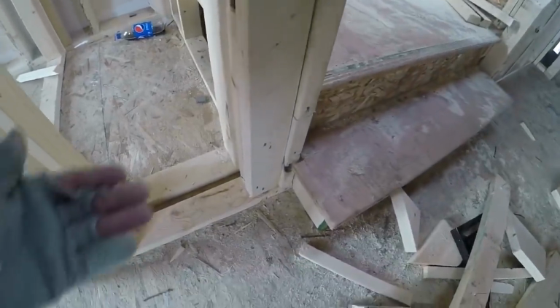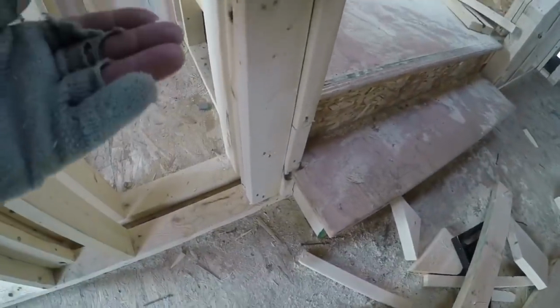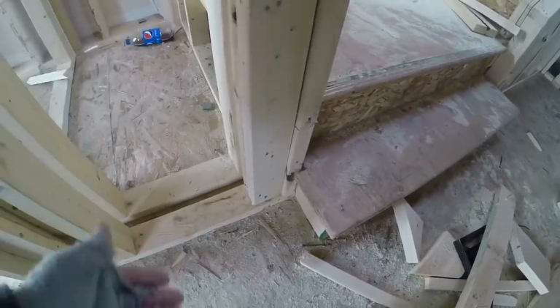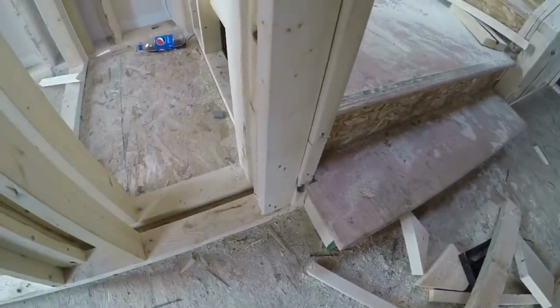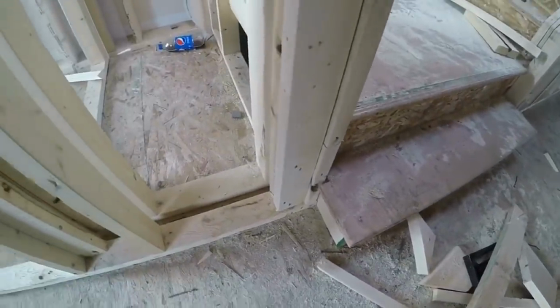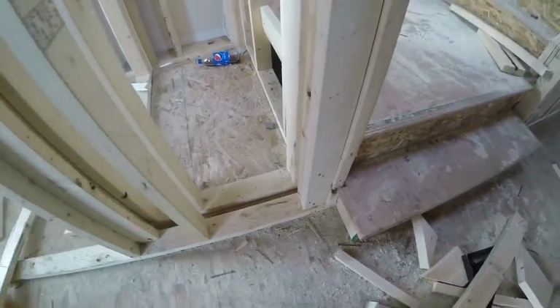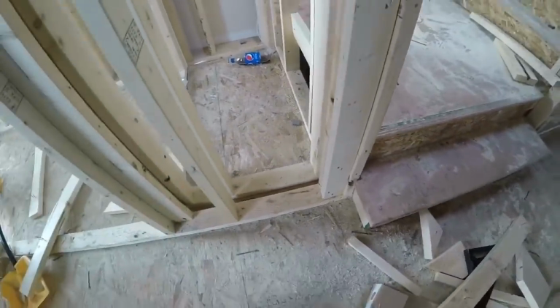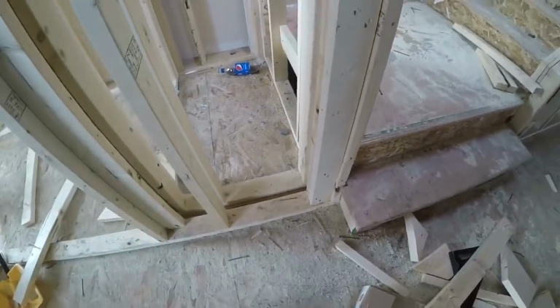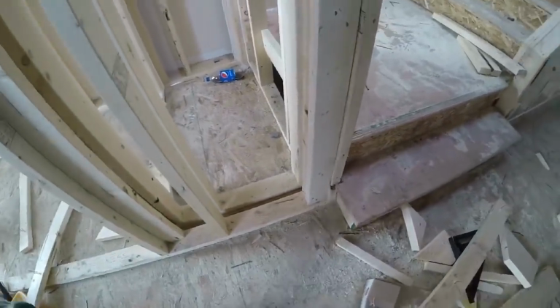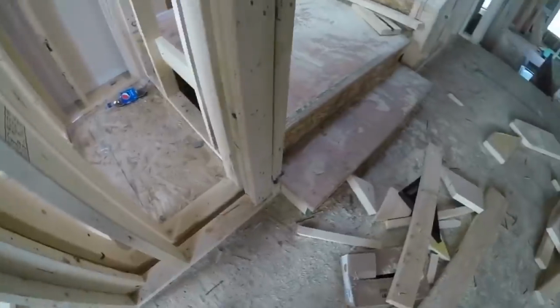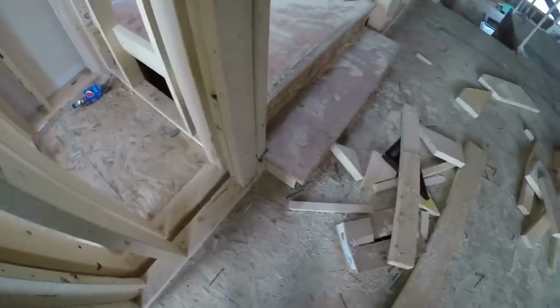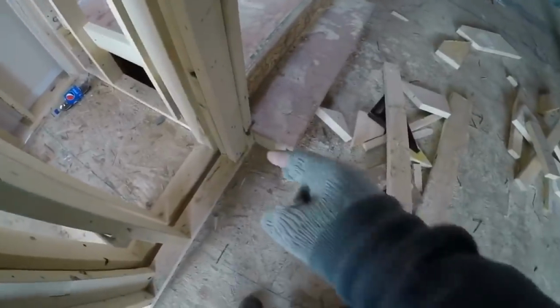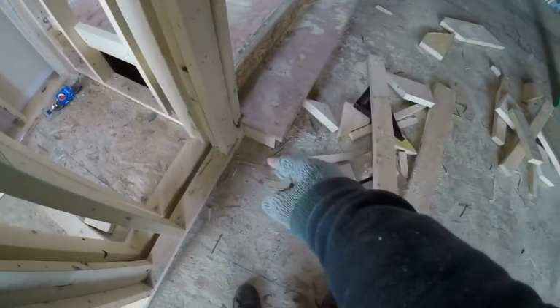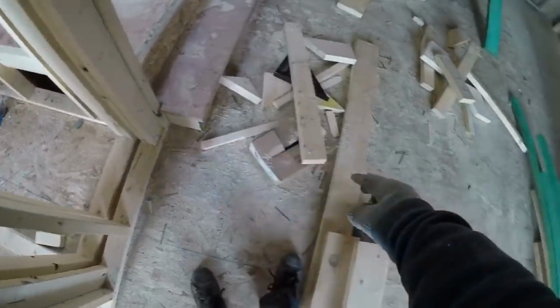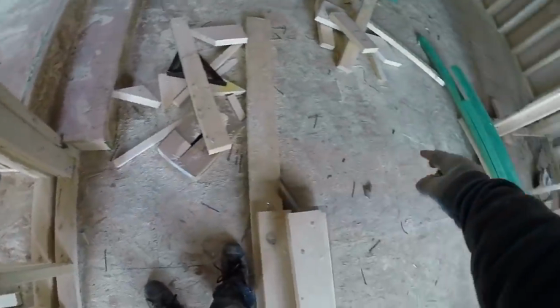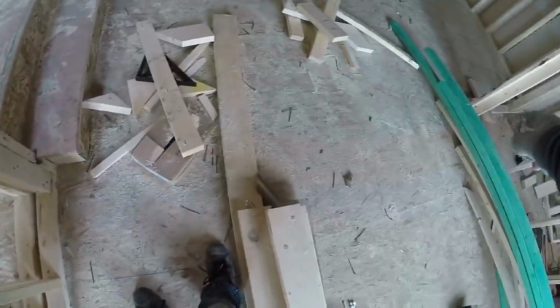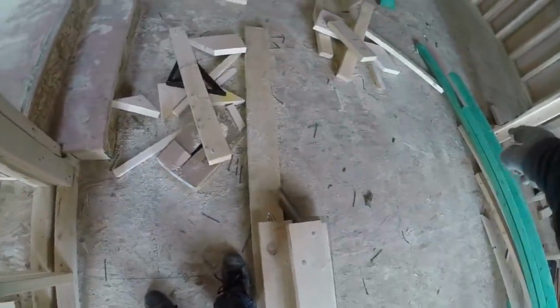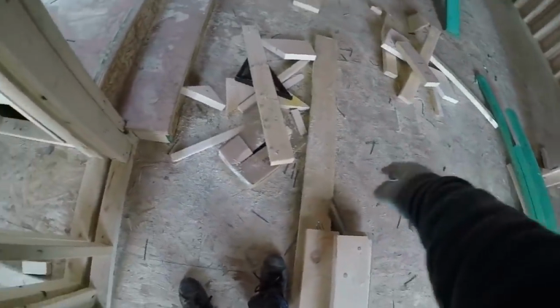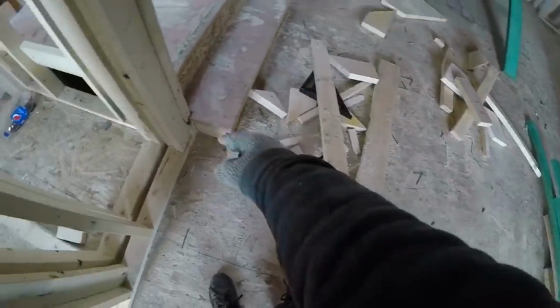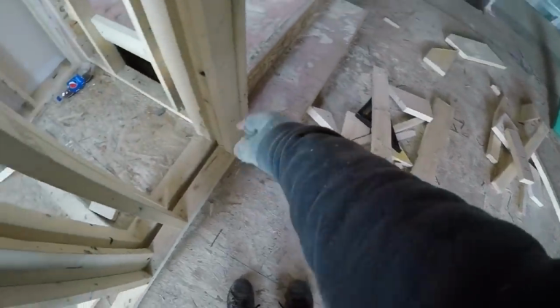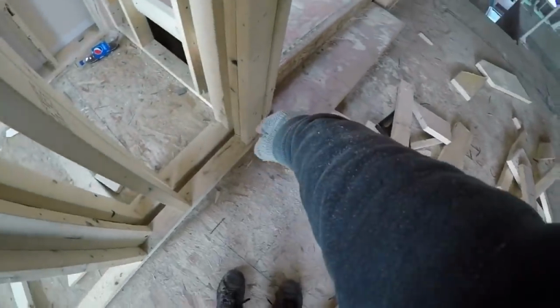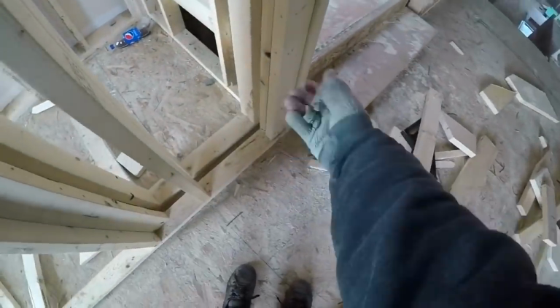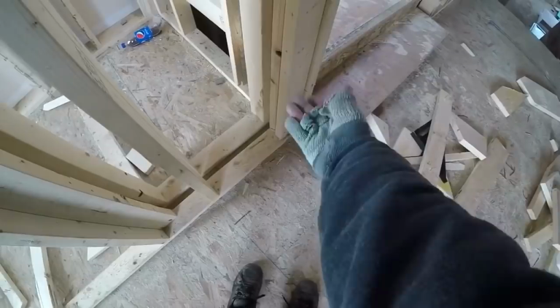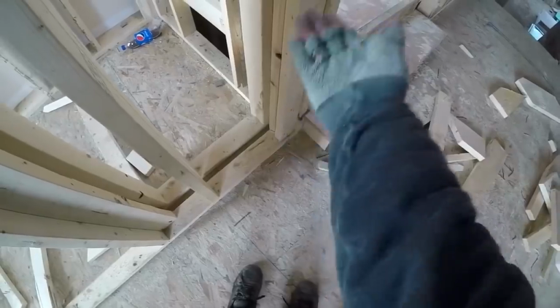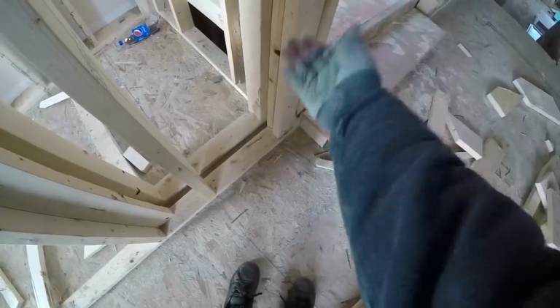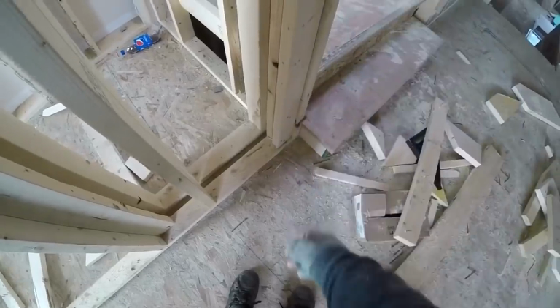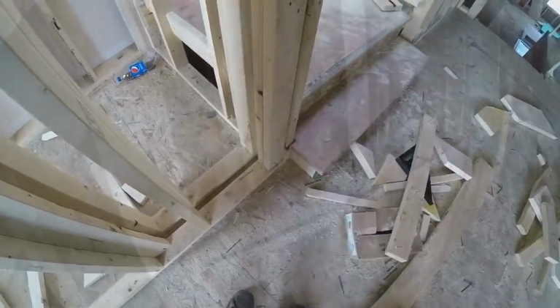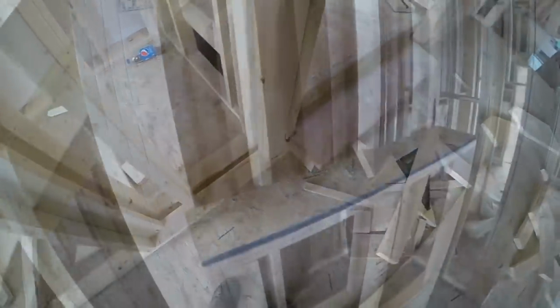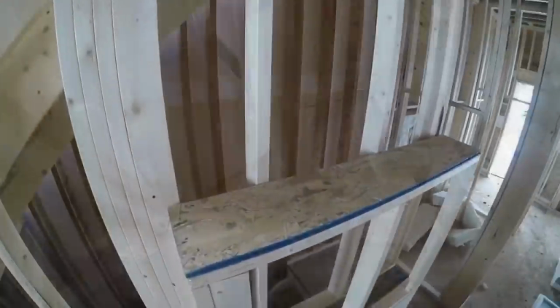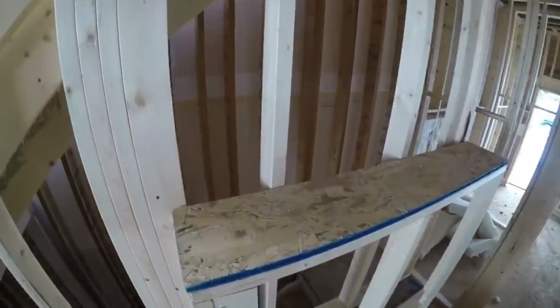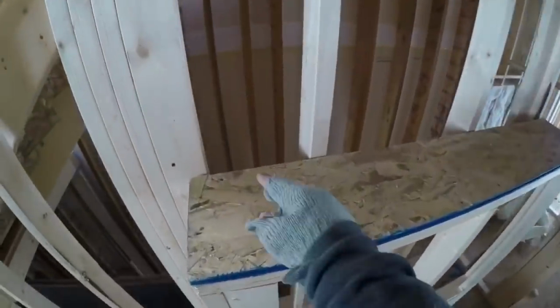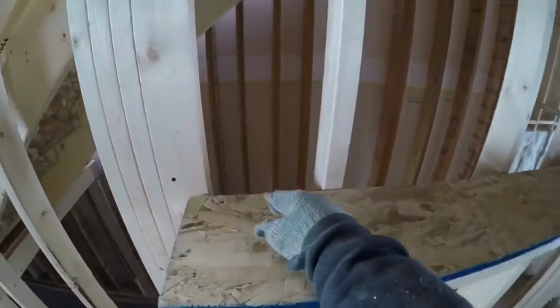I'm also going to have to put a block in the floor right here to support this, so it's not just sitting on the plywood. The block will go down to the beam. This is where I had that three-ply beam in the basement right here, so the end of the beam is right here. That's where I need to block down to. Now I'll just put my three blocks in here.